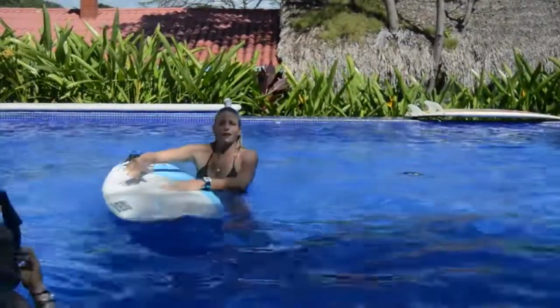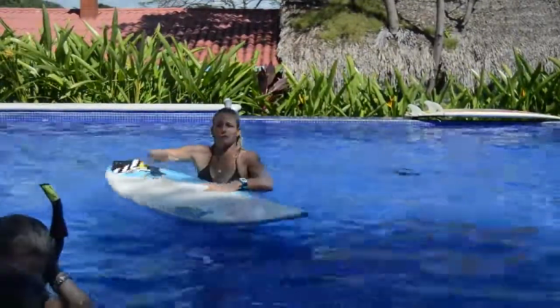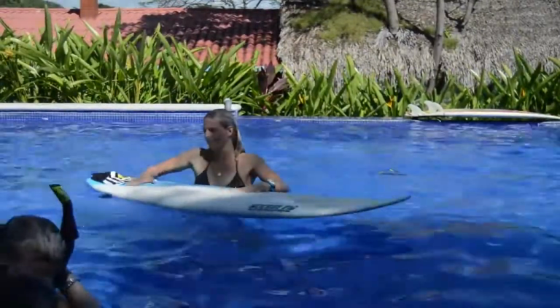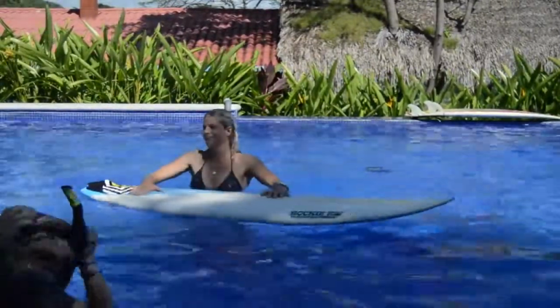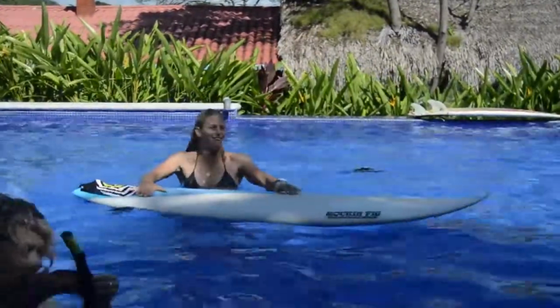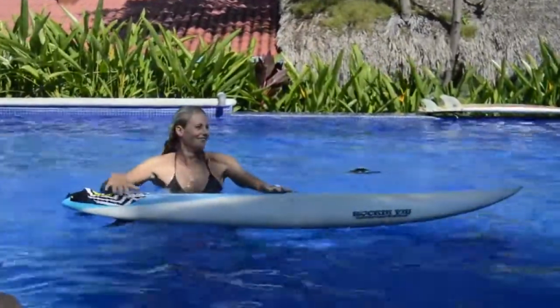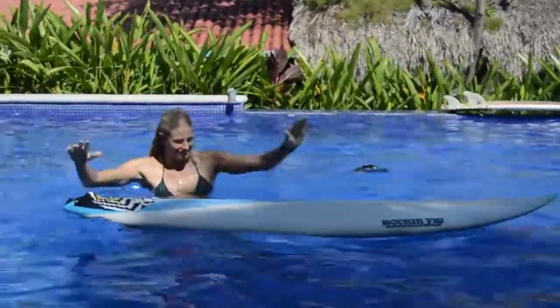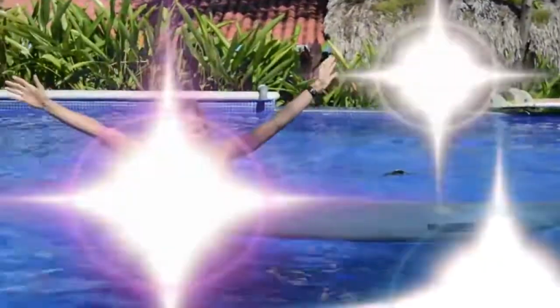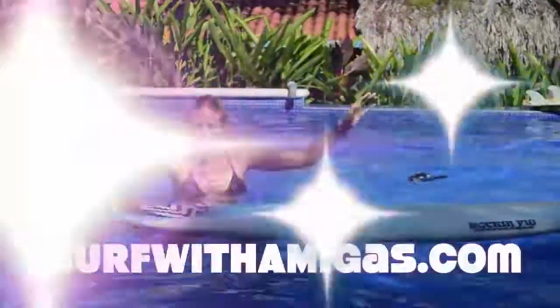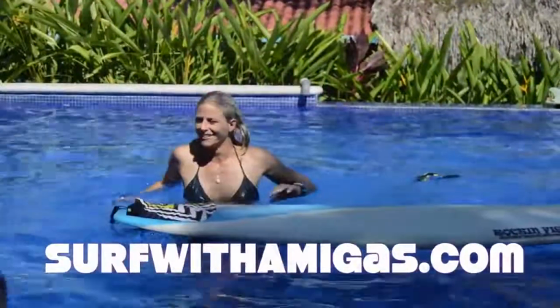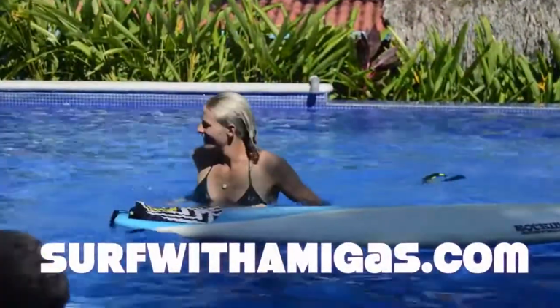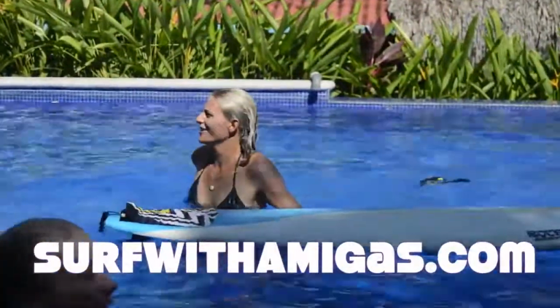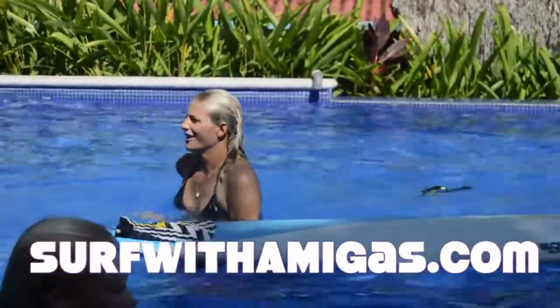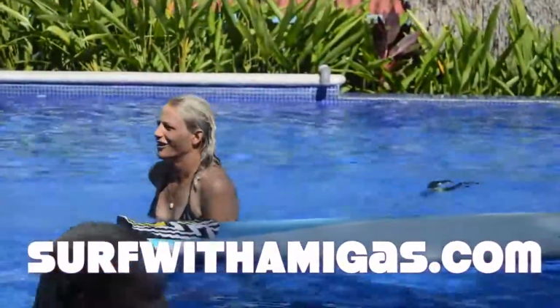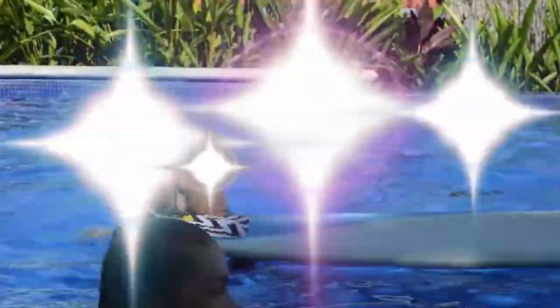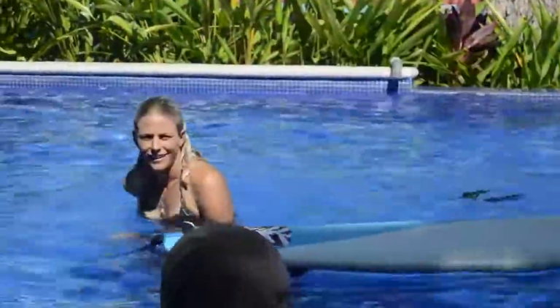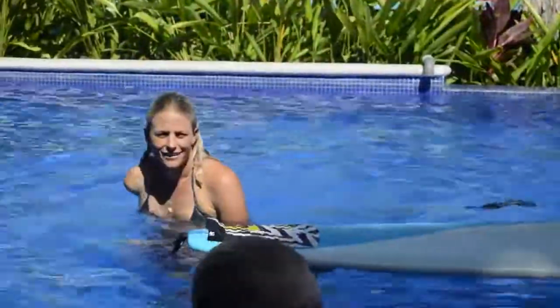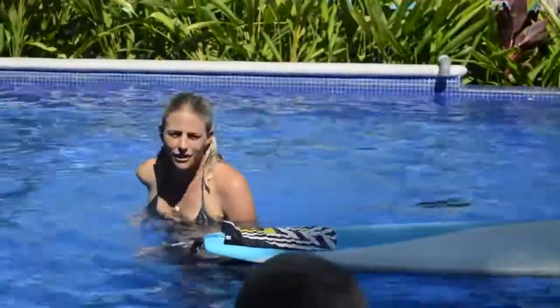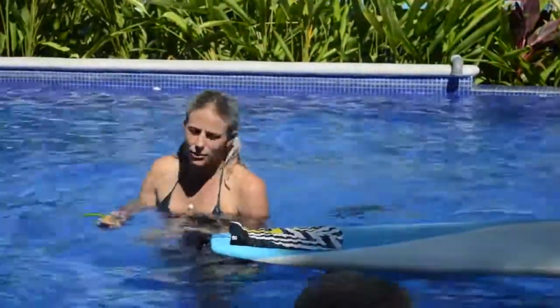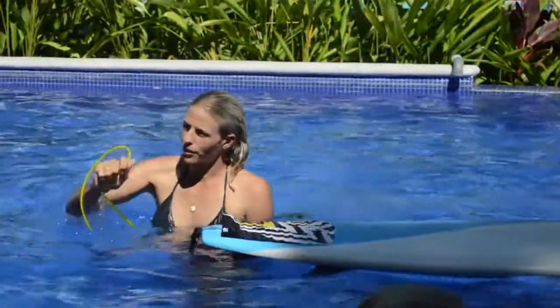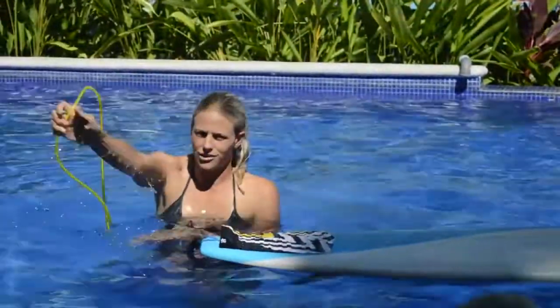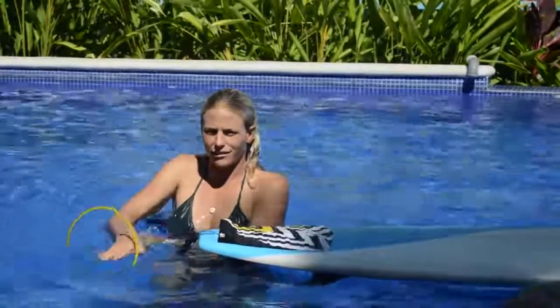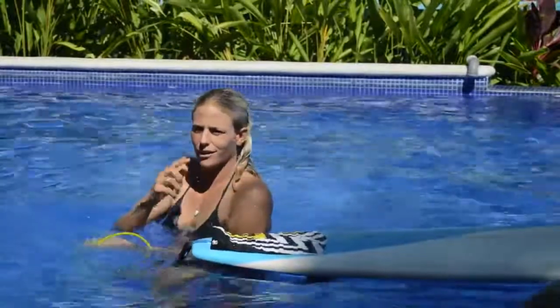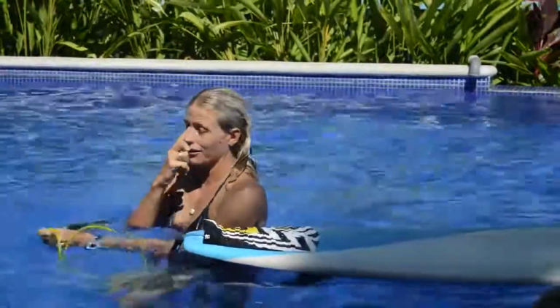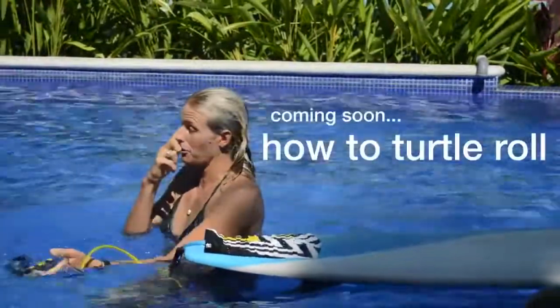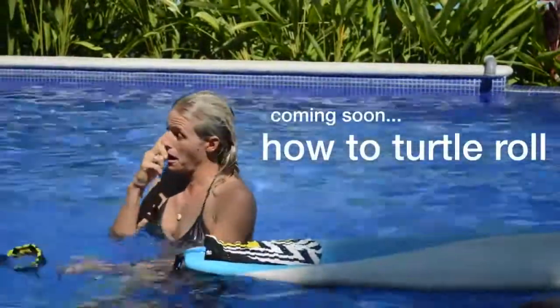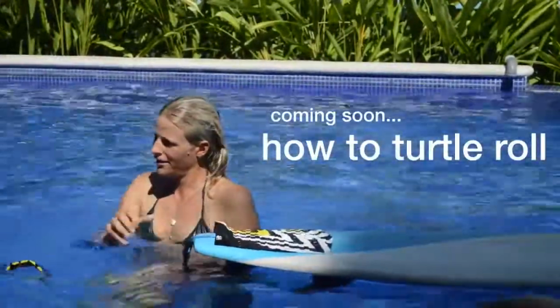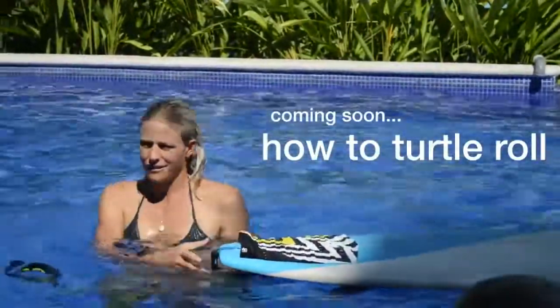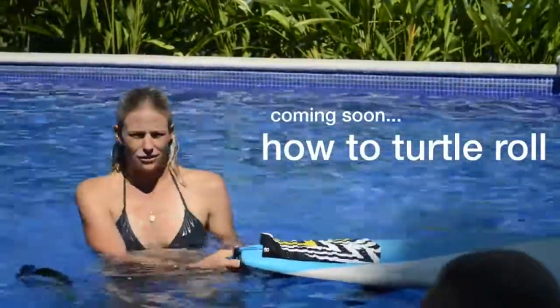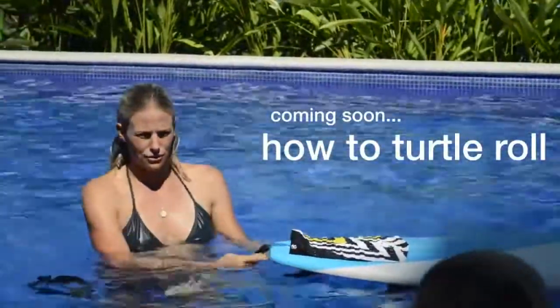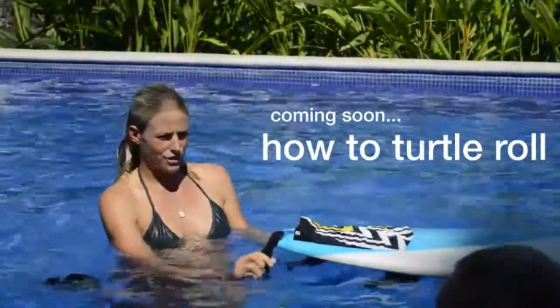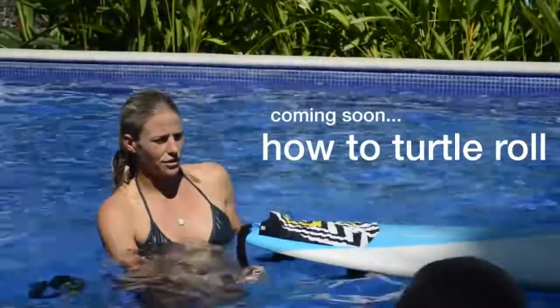Now you're going to need some longboards because Jackie's going to do a how-to turtle roll — that's her roll. Jackie George!